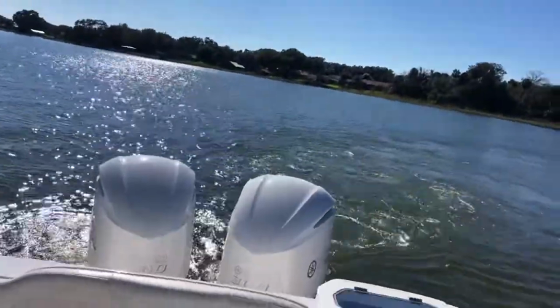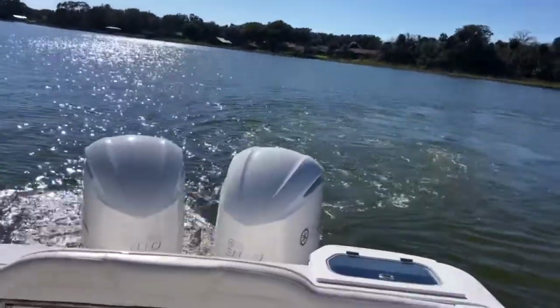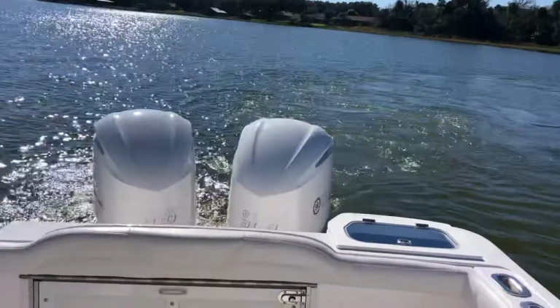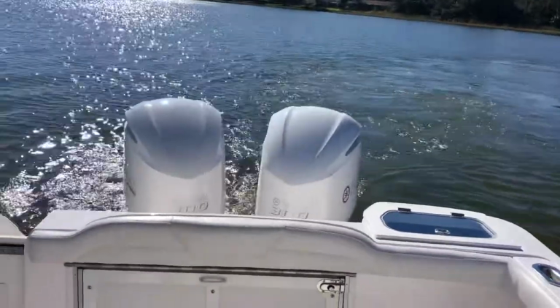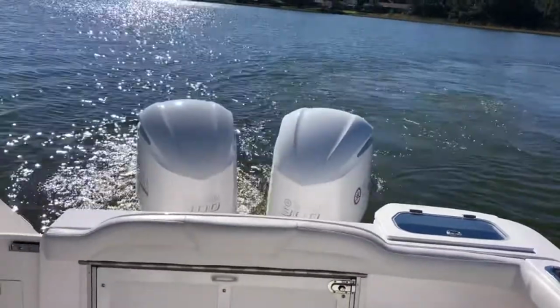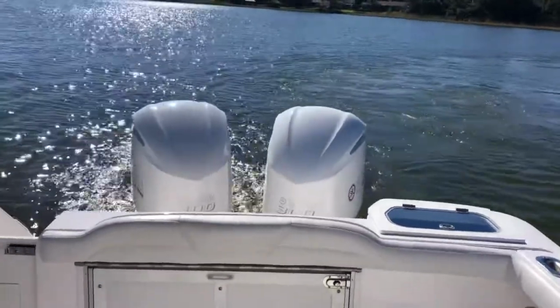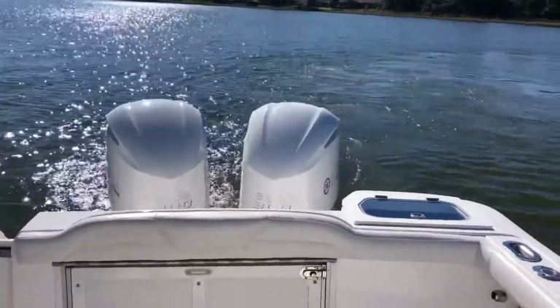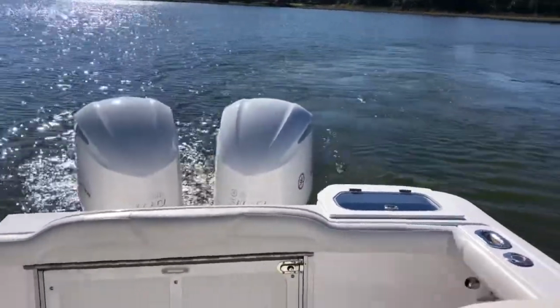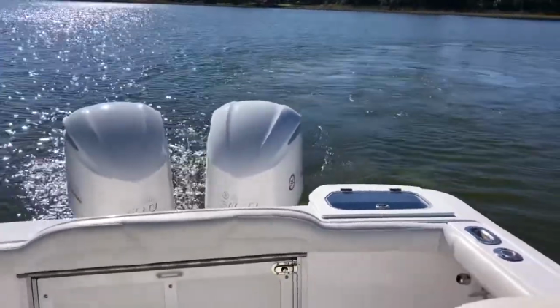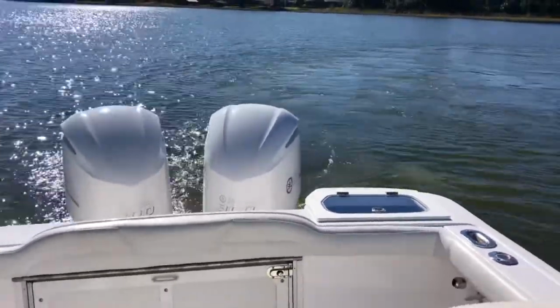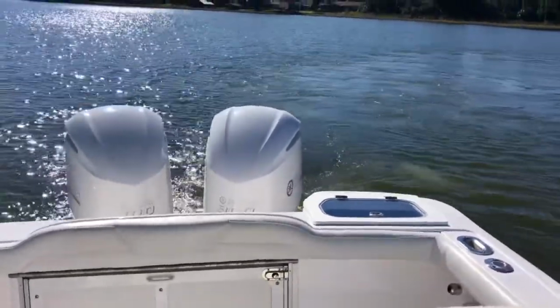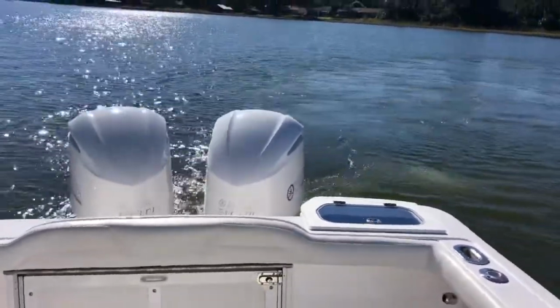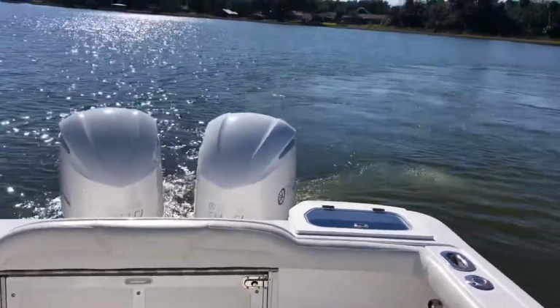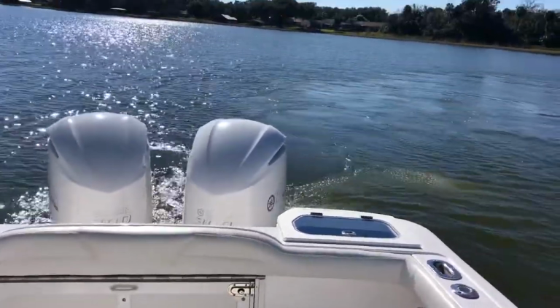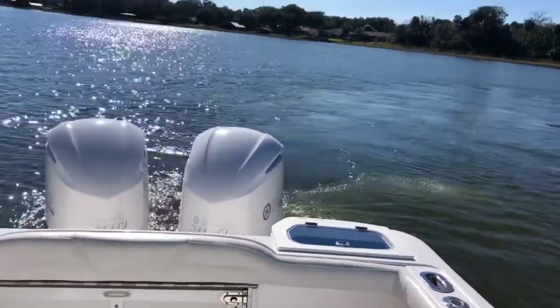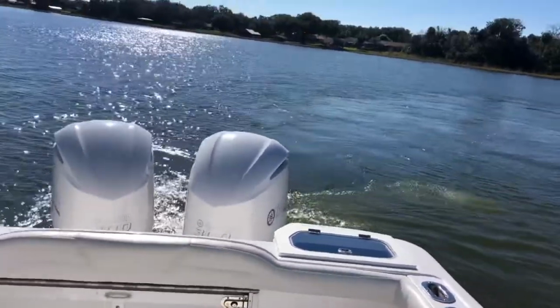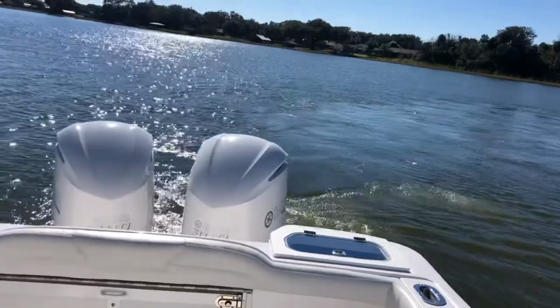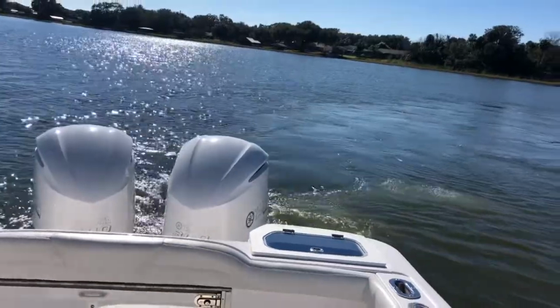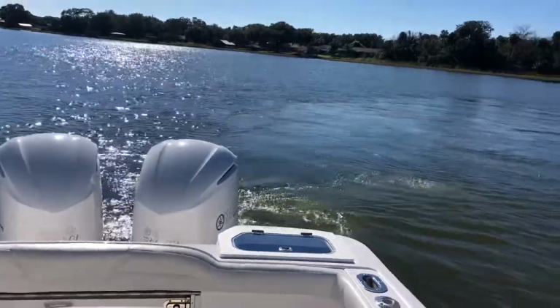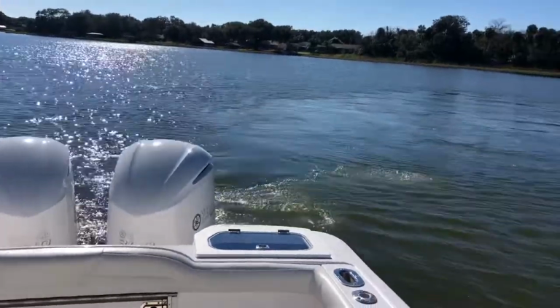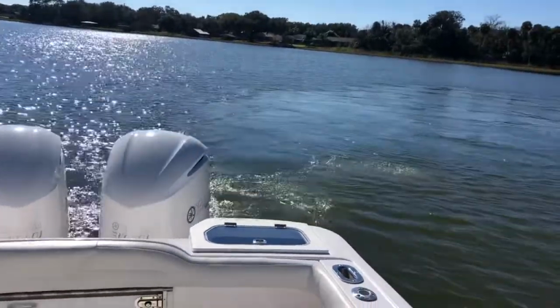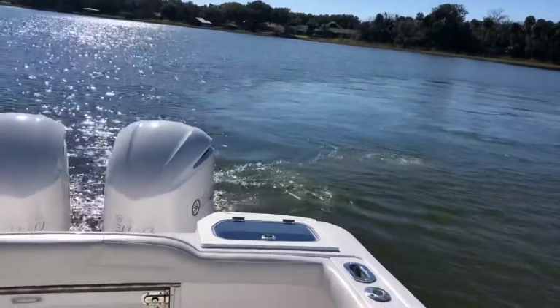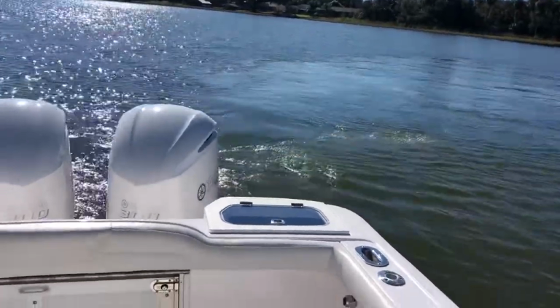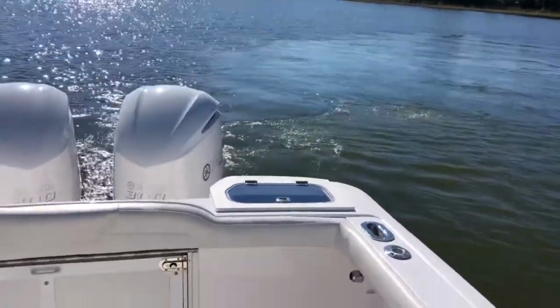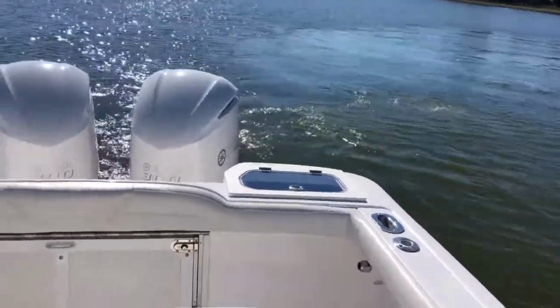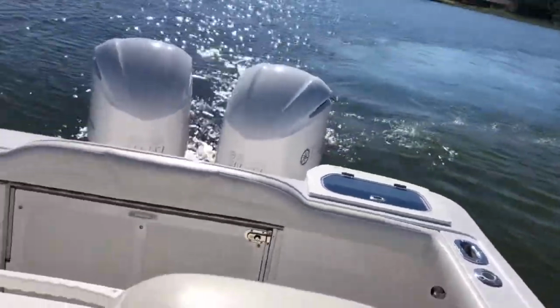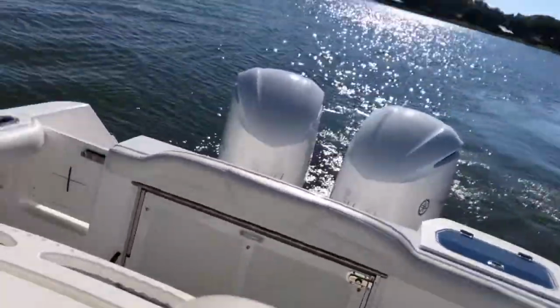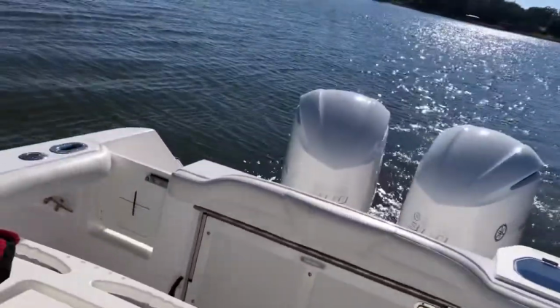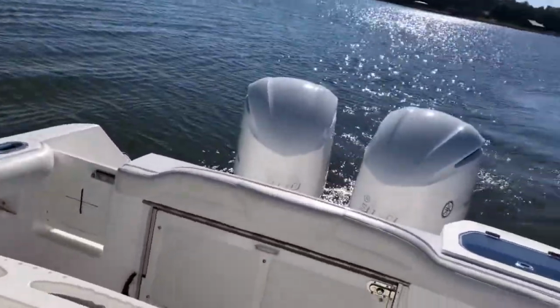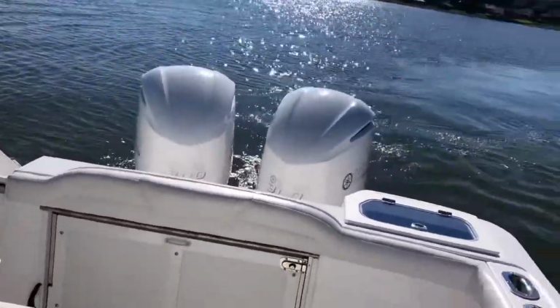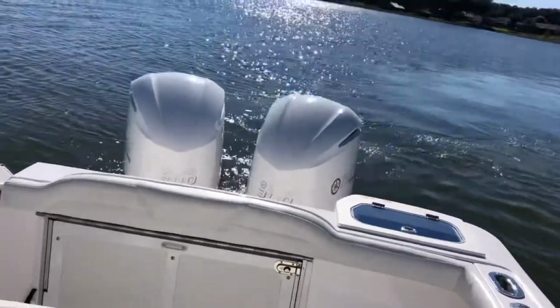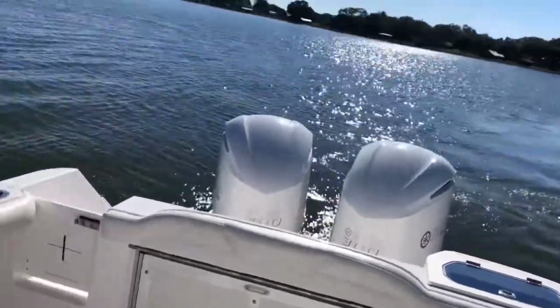With the engines toed like that, the engines can operate independently of one another and can move the boat laterally — toward or away from the dock. Obviously the boat can also spin around in its own length.